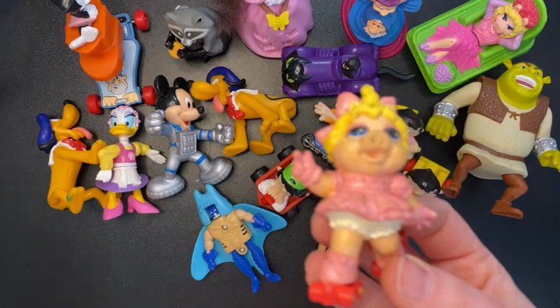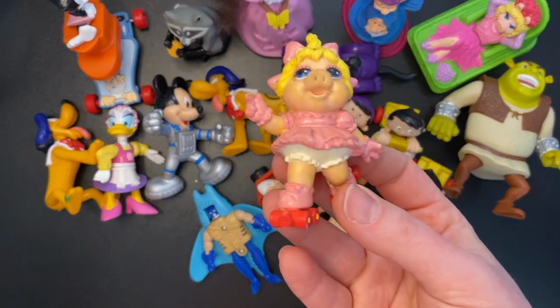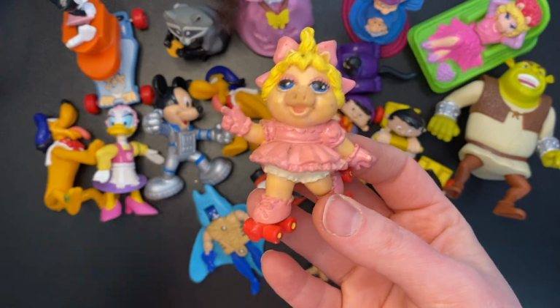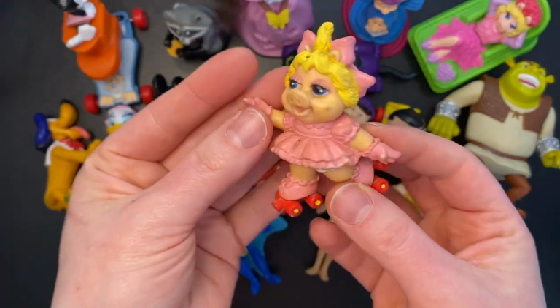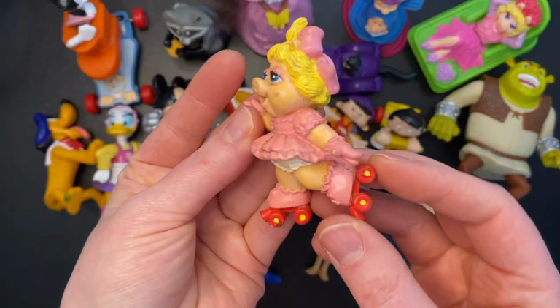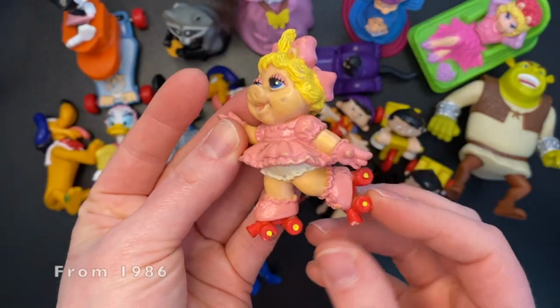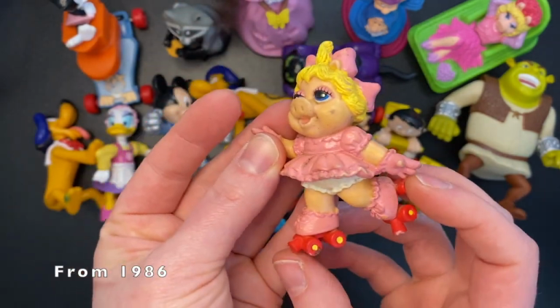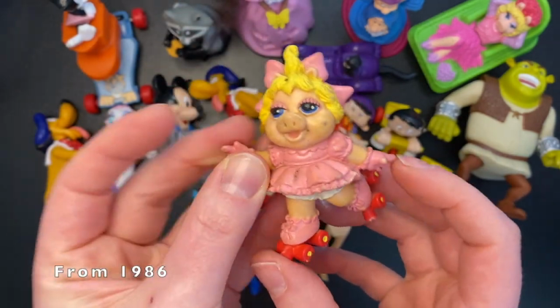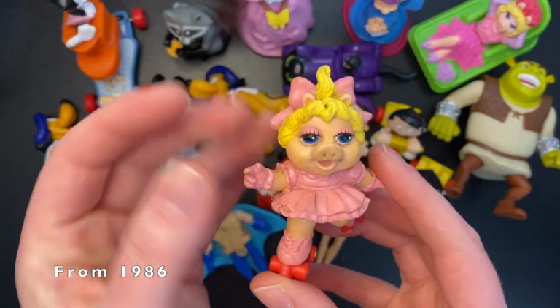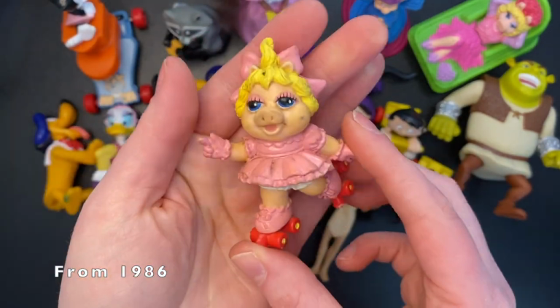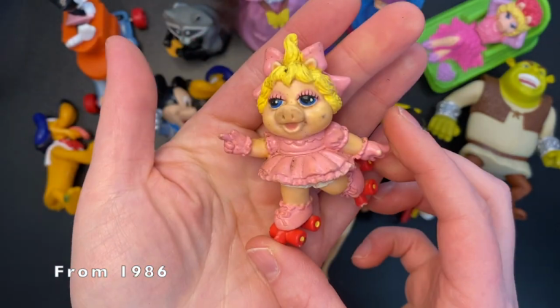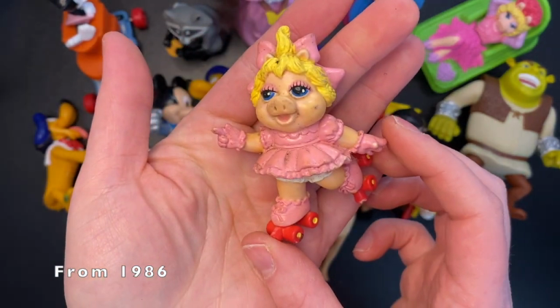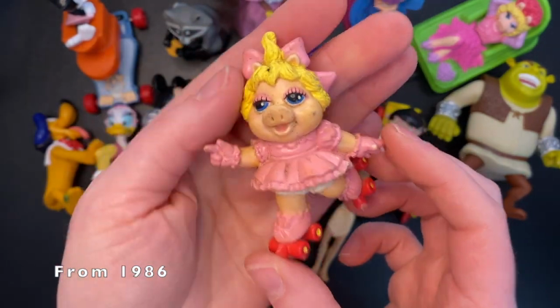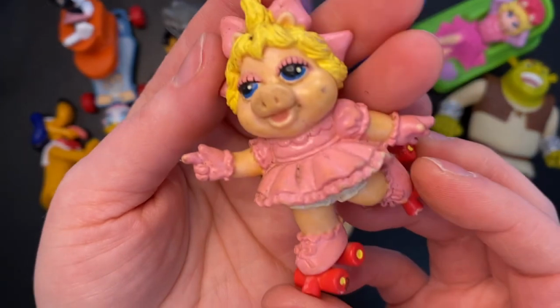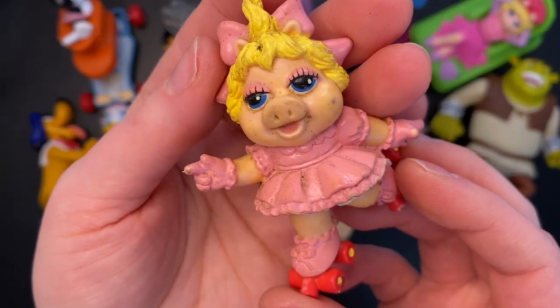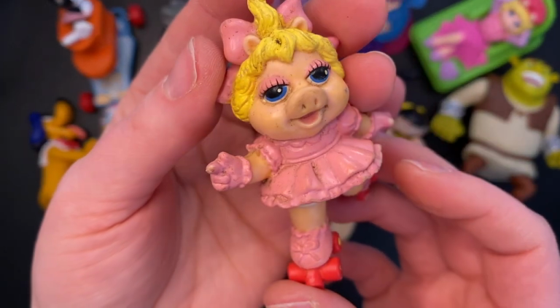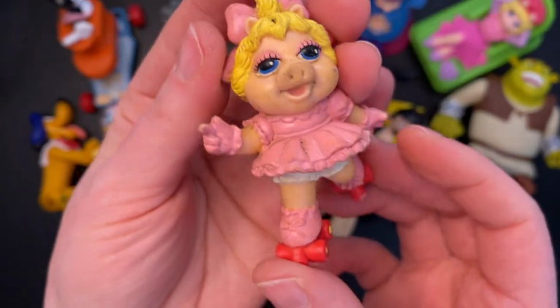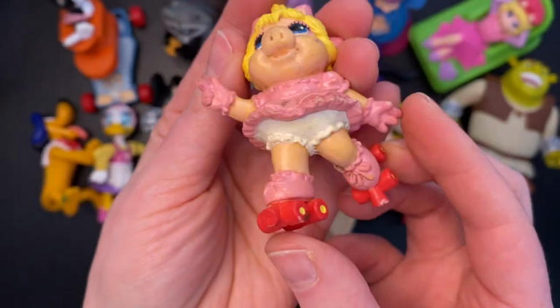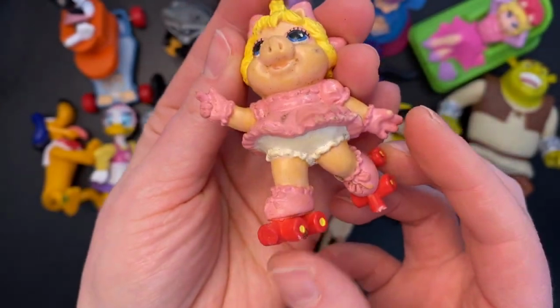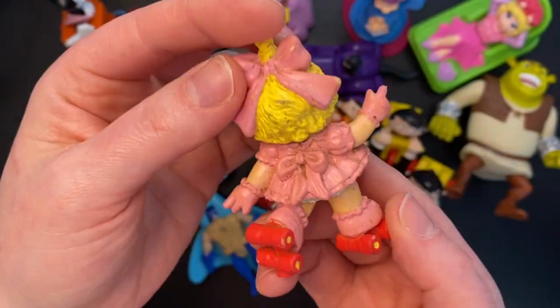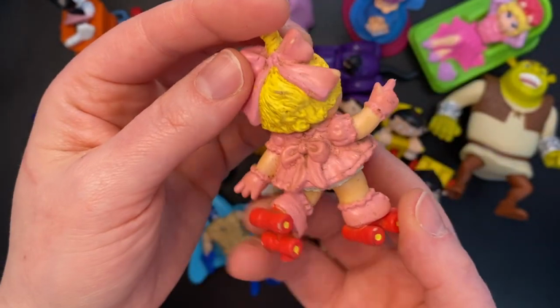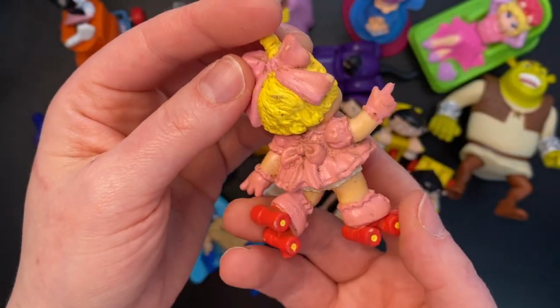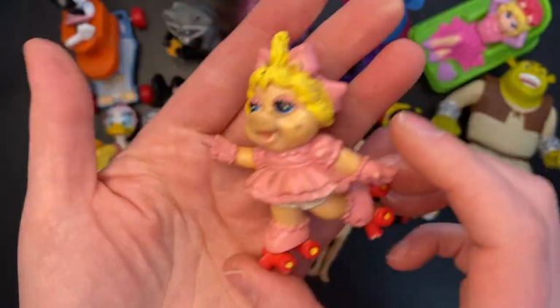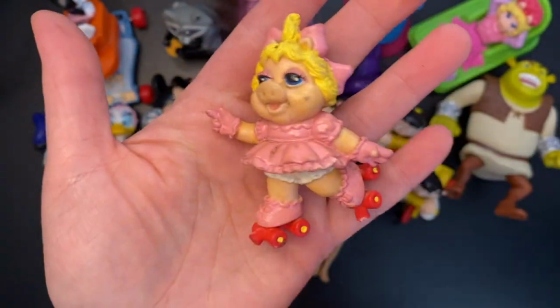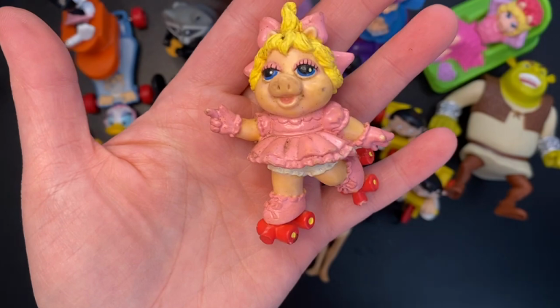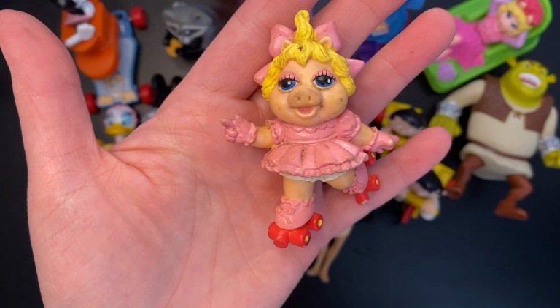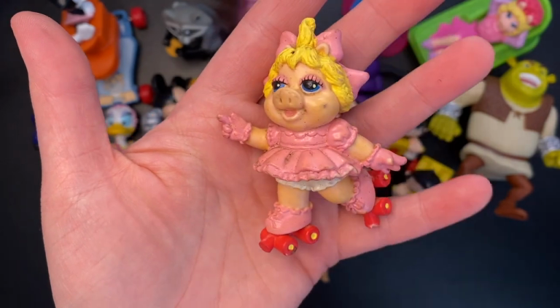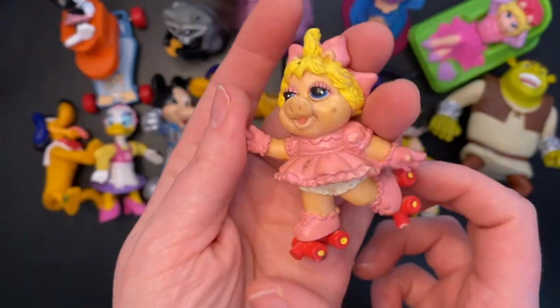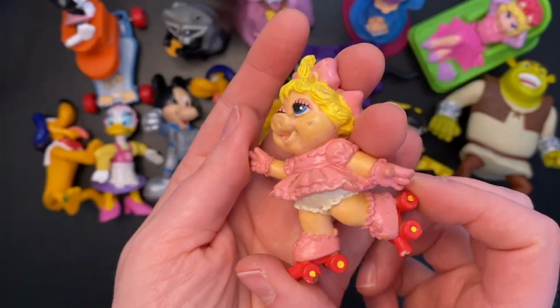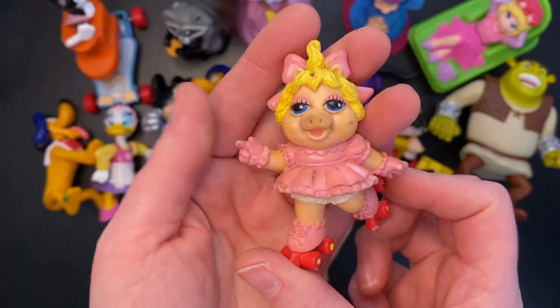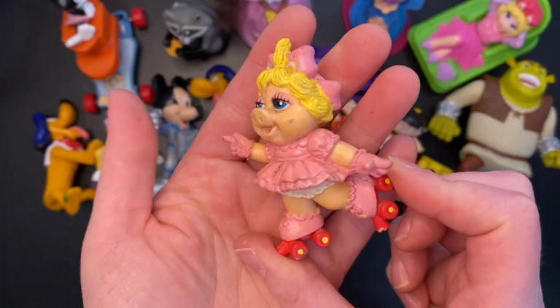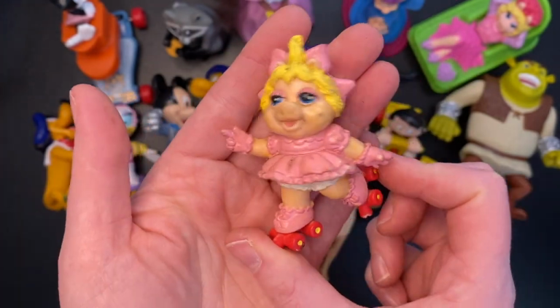Another Miss Piggy, but this is a Muppet Babies one. I loved Muppet Babies as a kid. She is very, very dirty, in desperate need of a cleaning. But I'm really excited to have her. I'll be excited to clean her up and put her on my shelf.